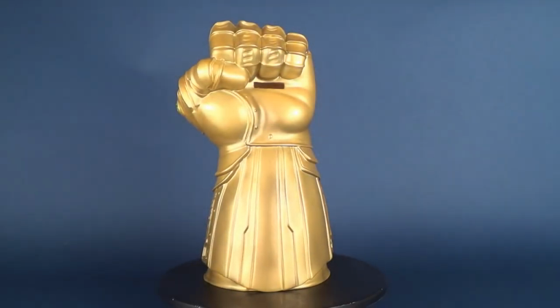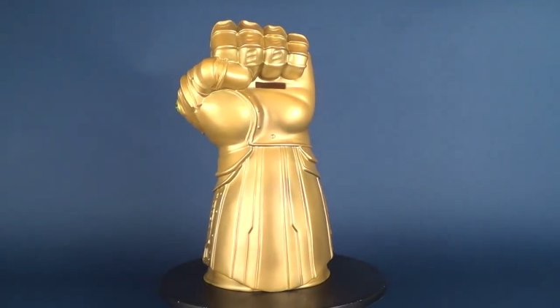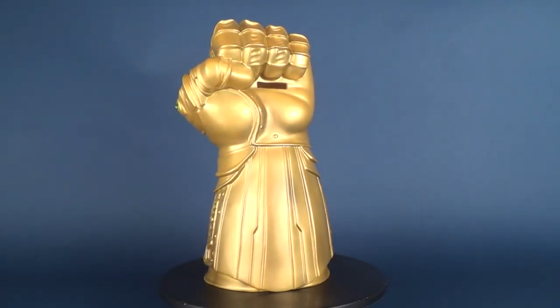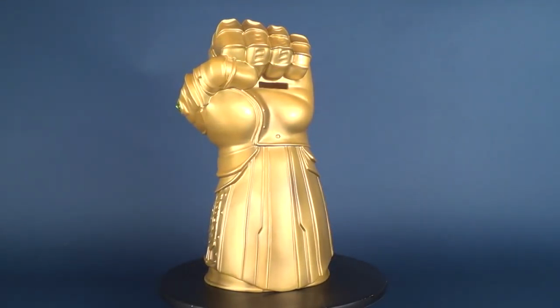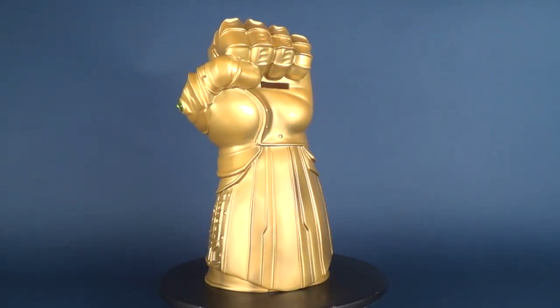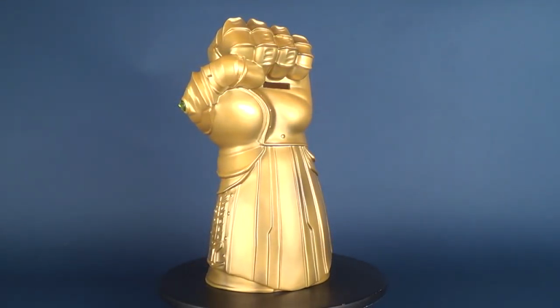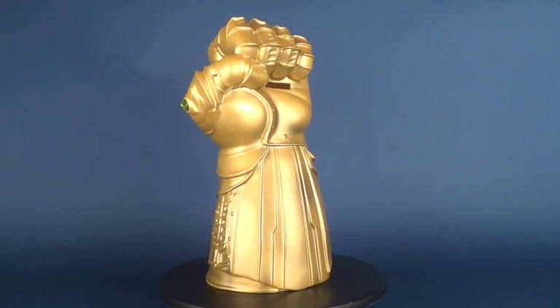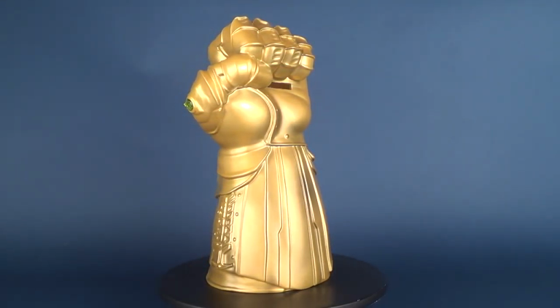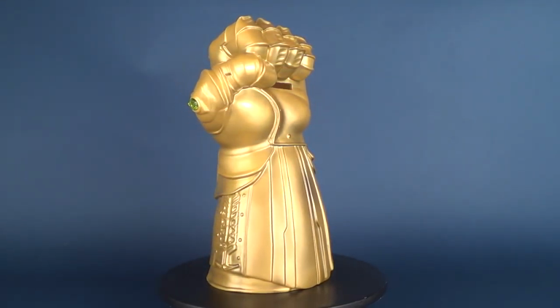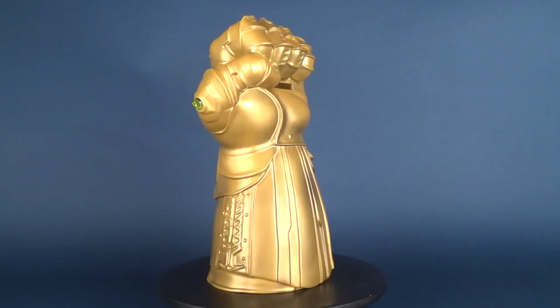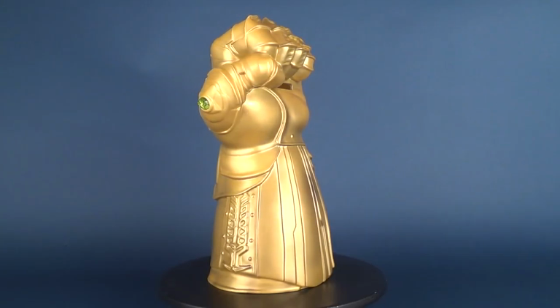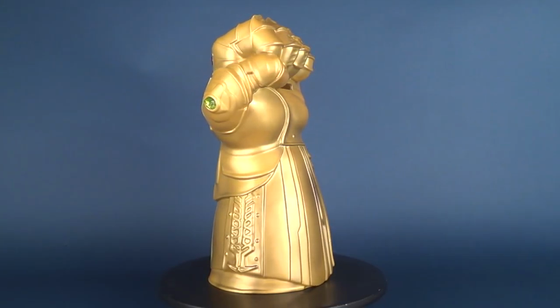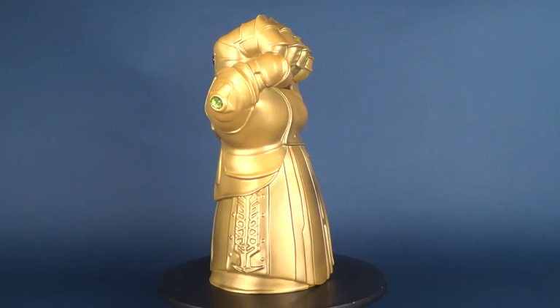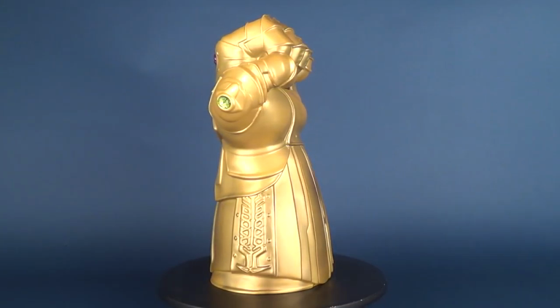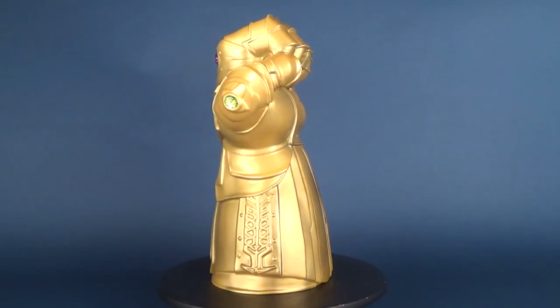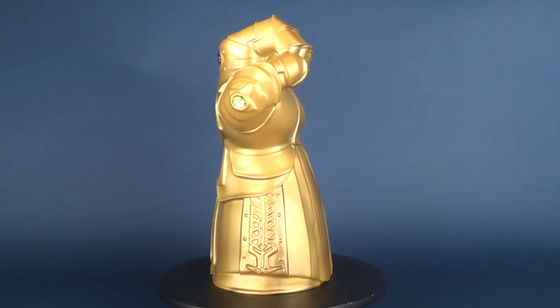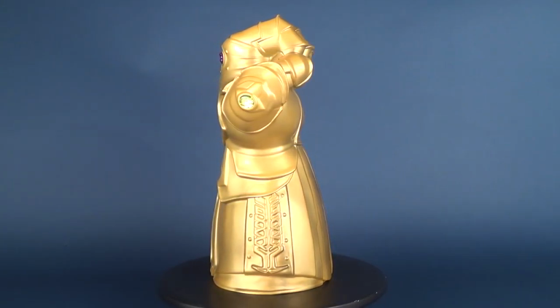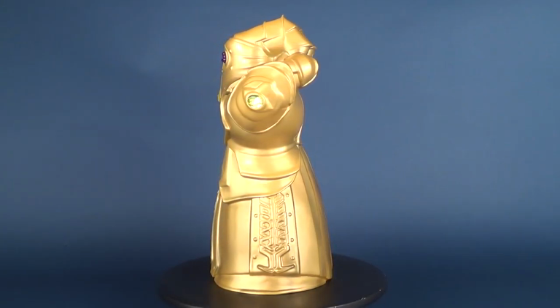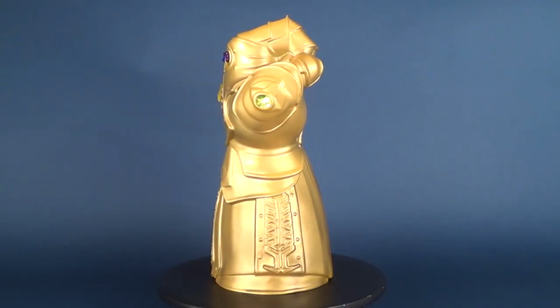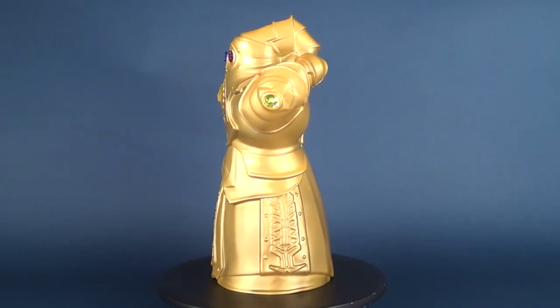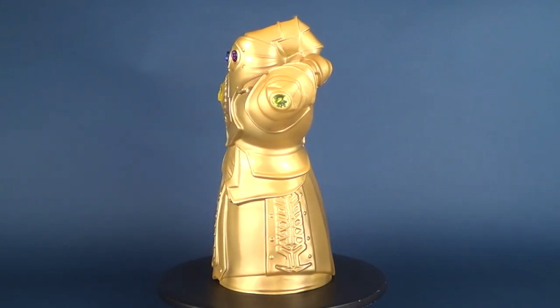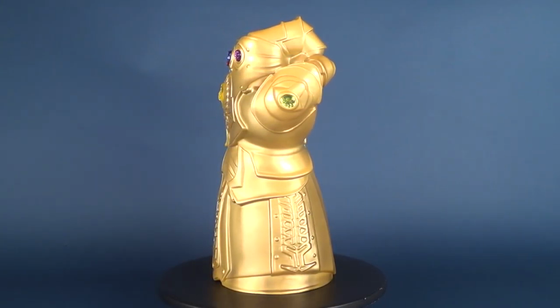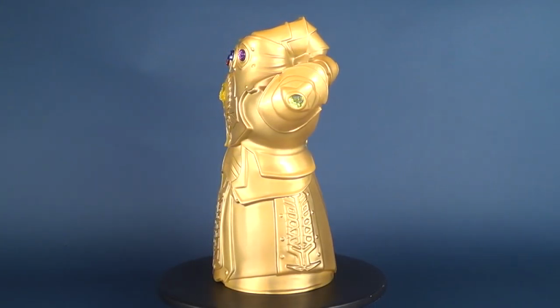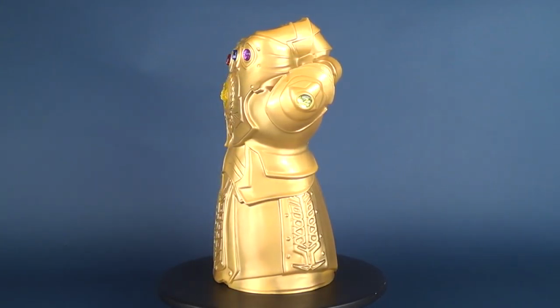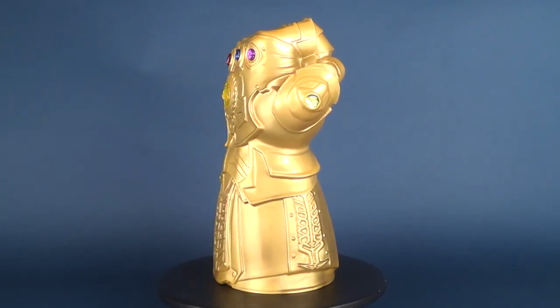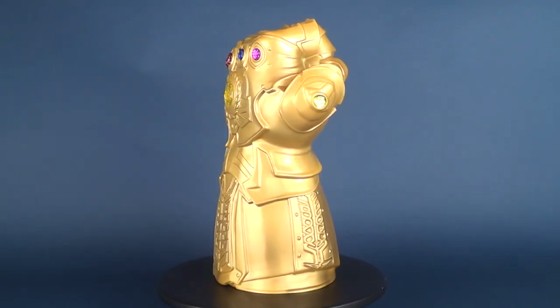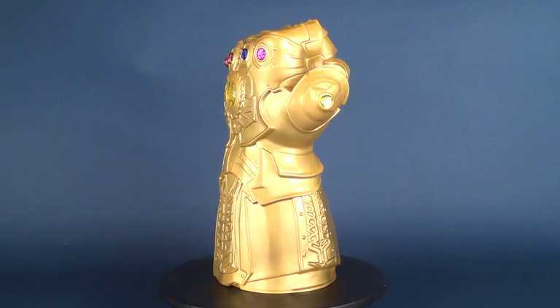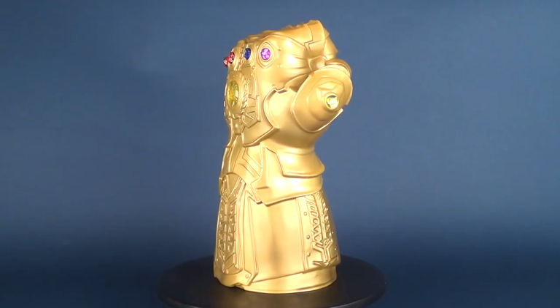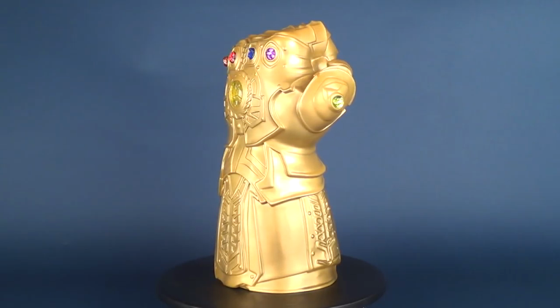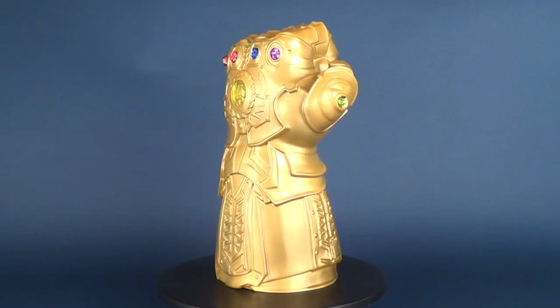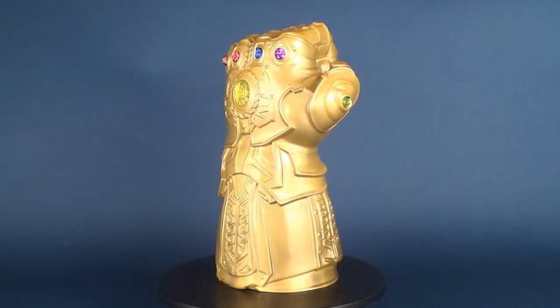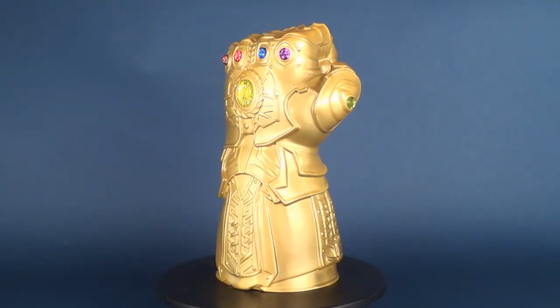Your comic book store is just one of the places where you'll be able to find Monogram Direct's new release: the Avengers Infinity War Infinity Gauntlet replica bank.